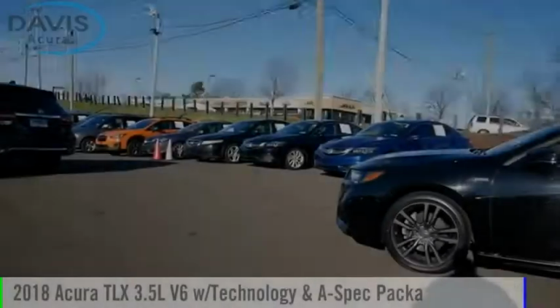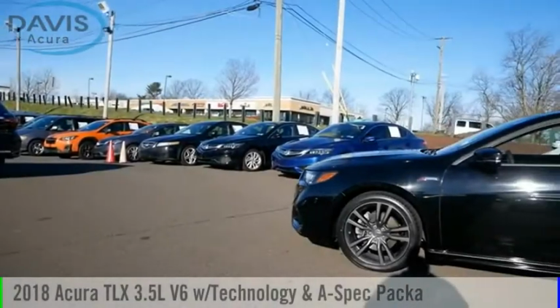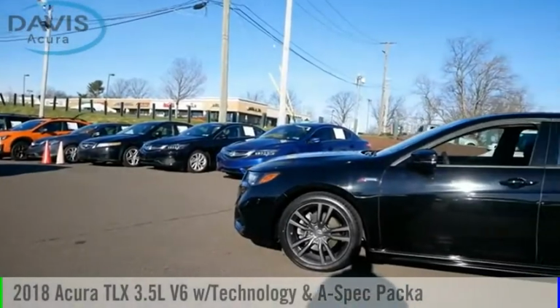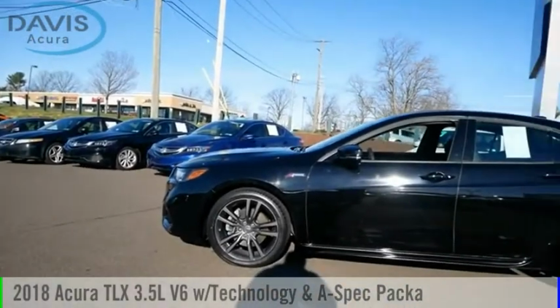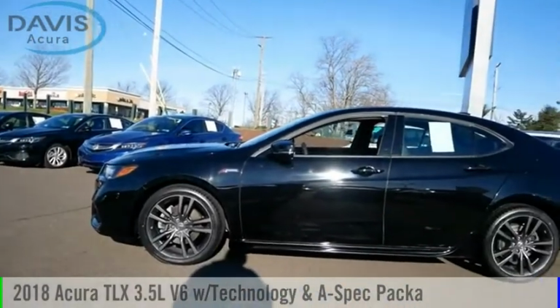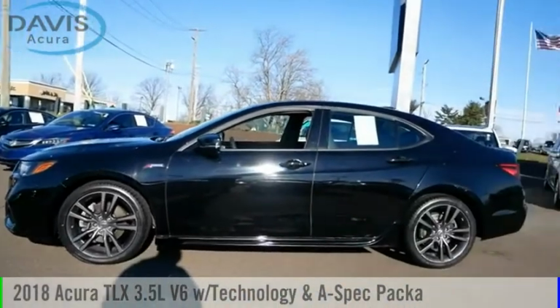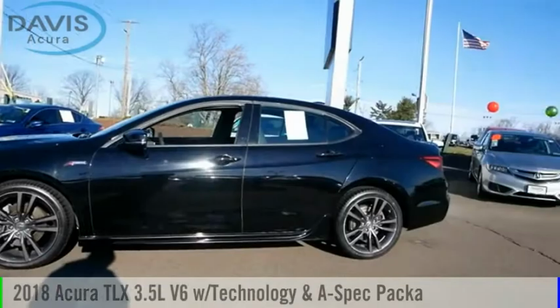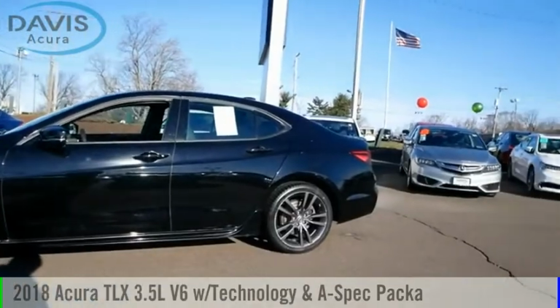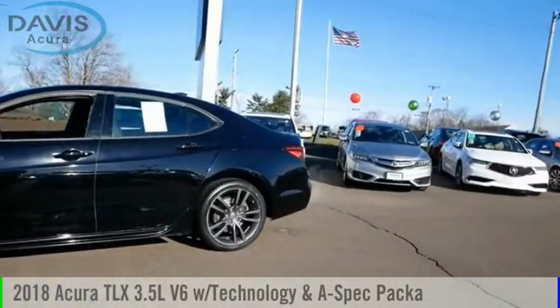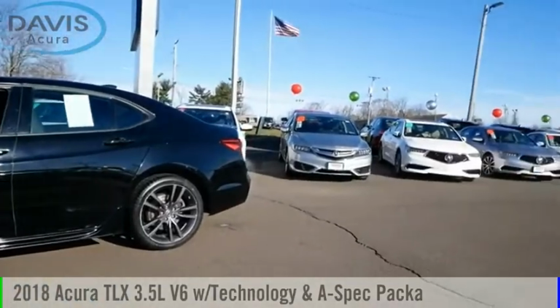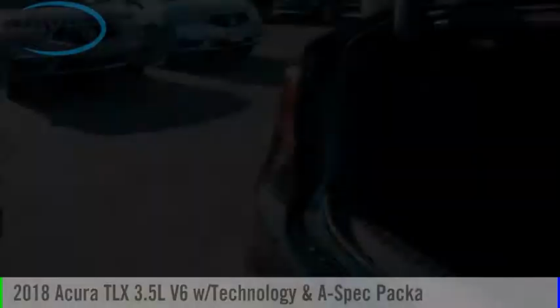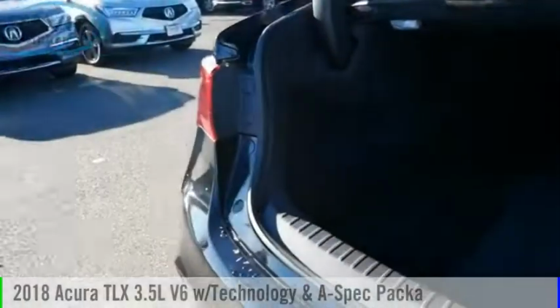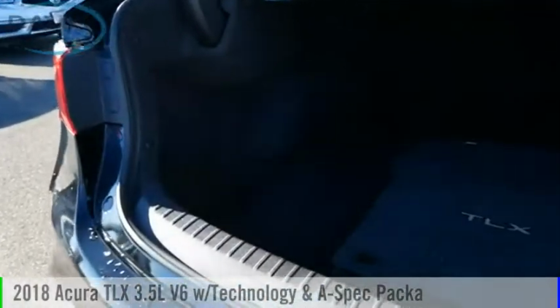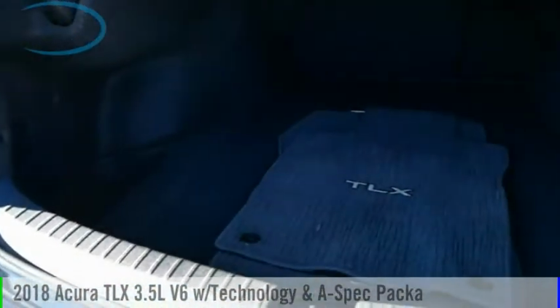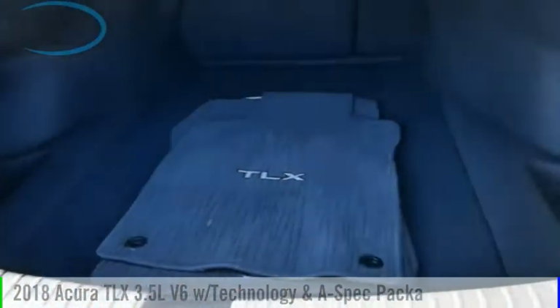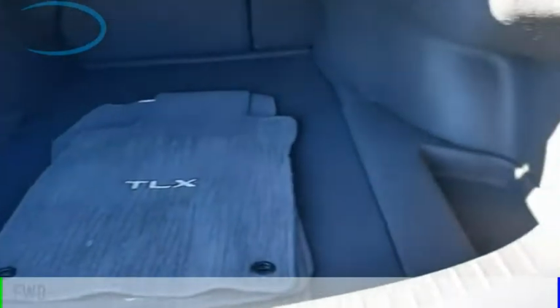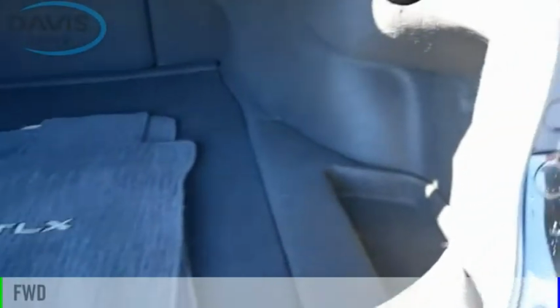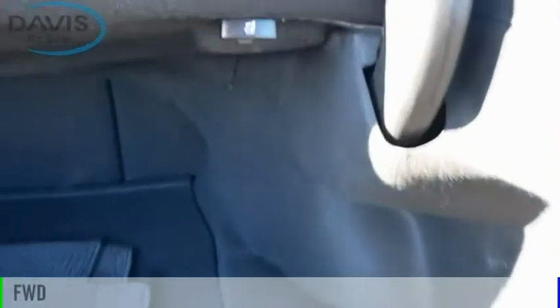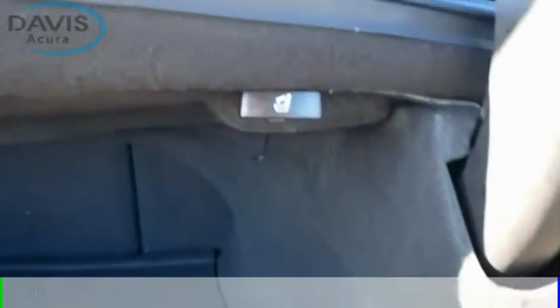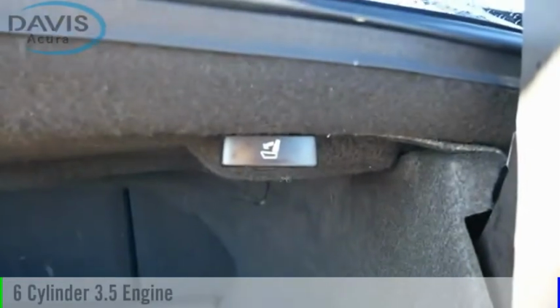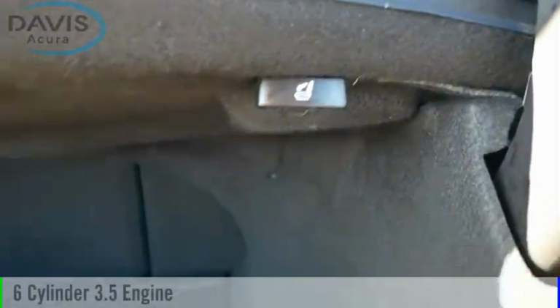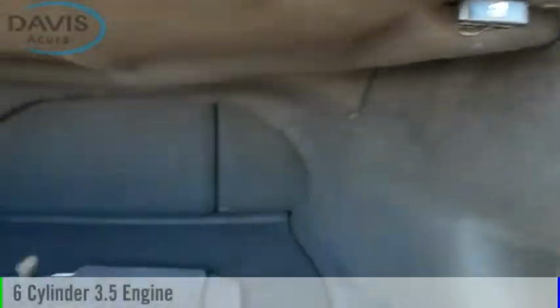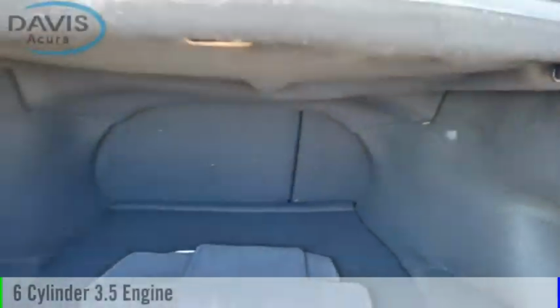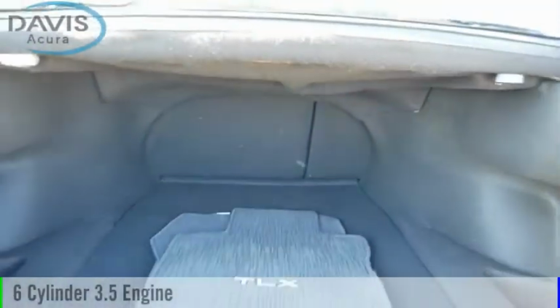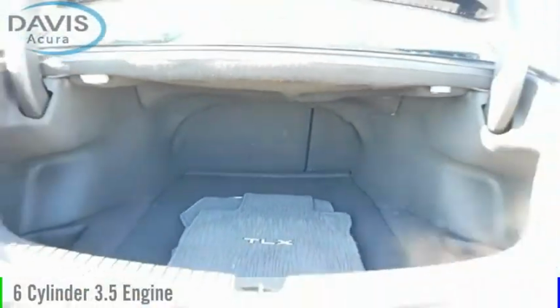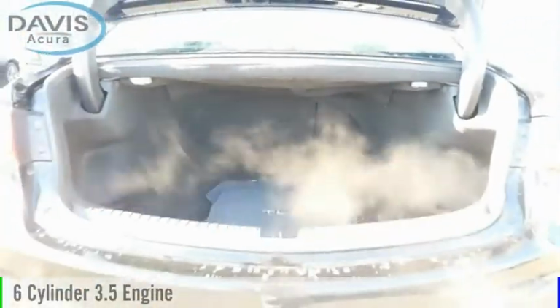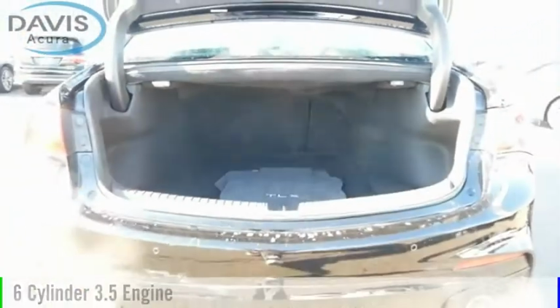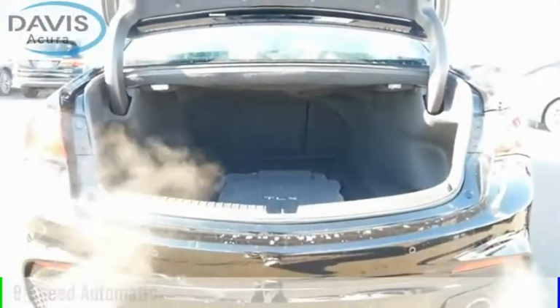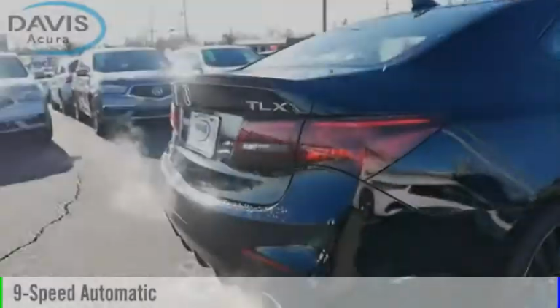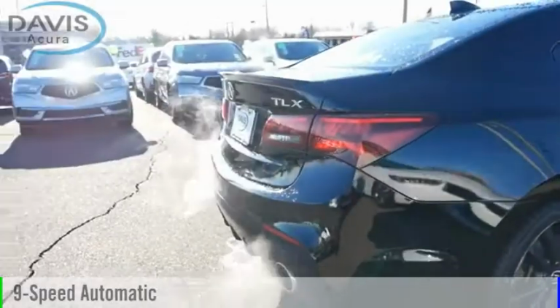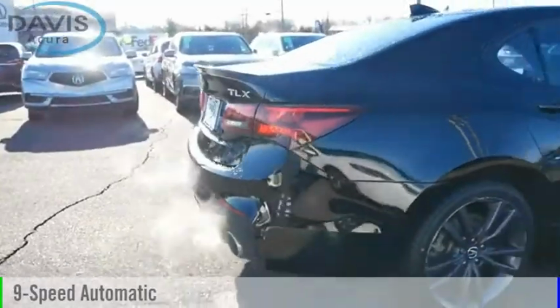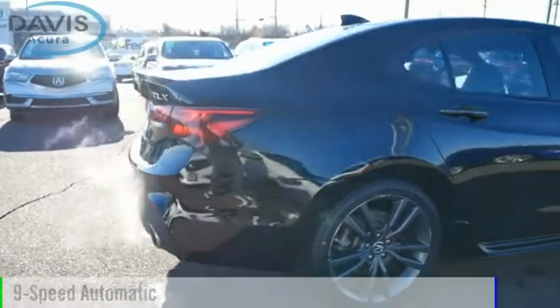Take a ride in the 2018 Acura TLX. This vehicle is powered by a front-wheel drive, six-cylinder, 3.5-liter engine, and comes with a nine-speed automatic transmission.